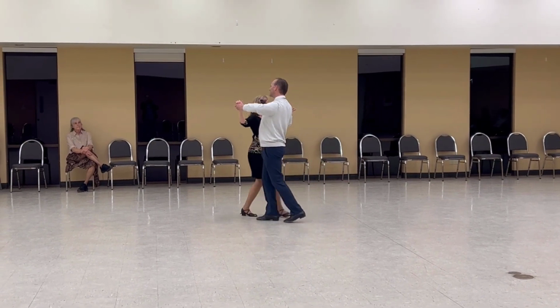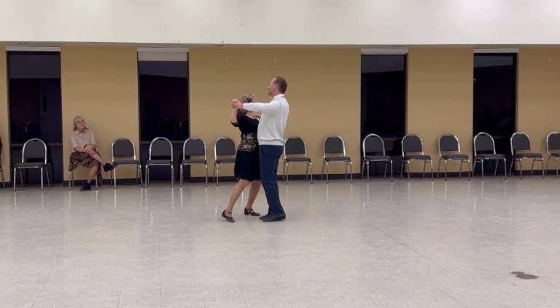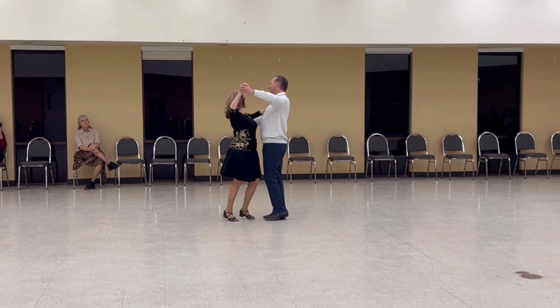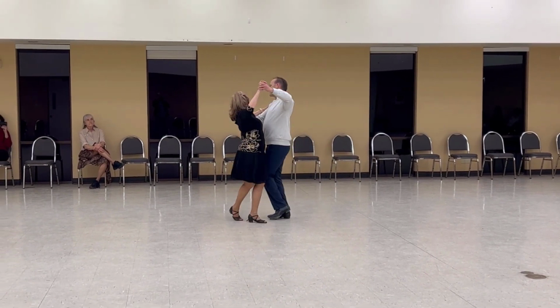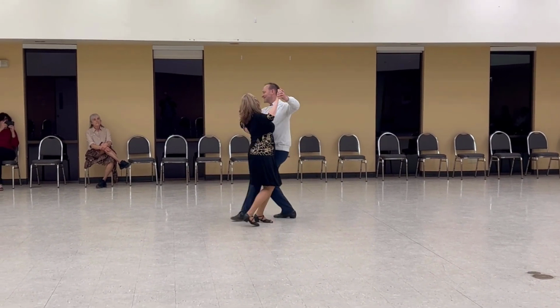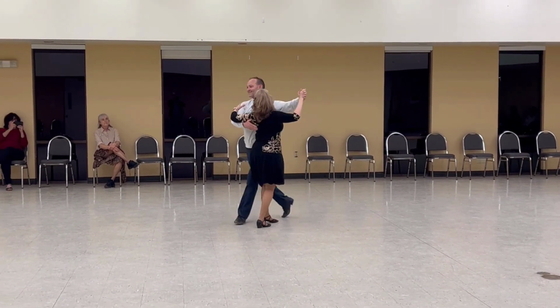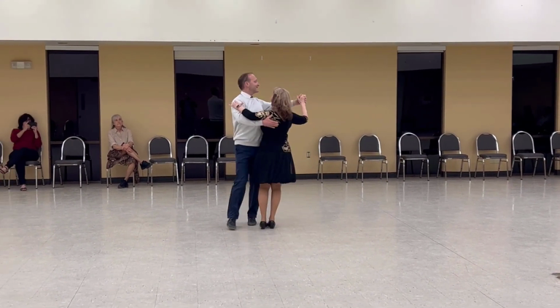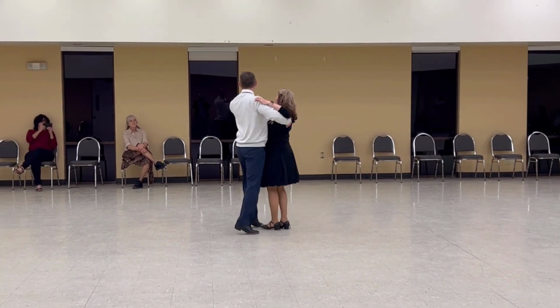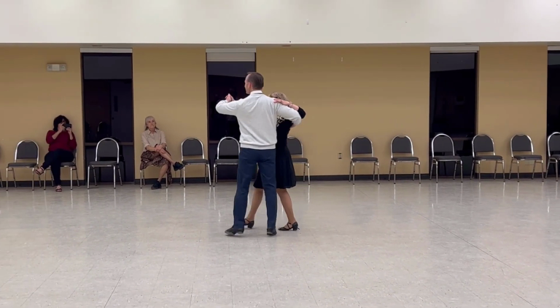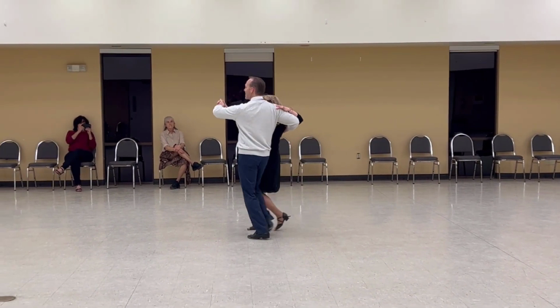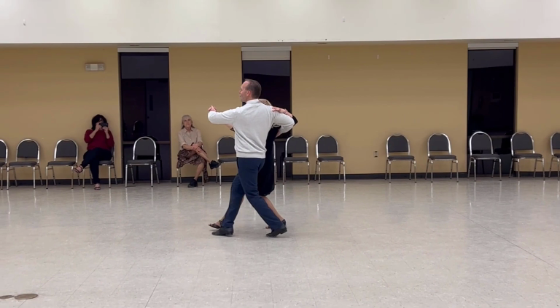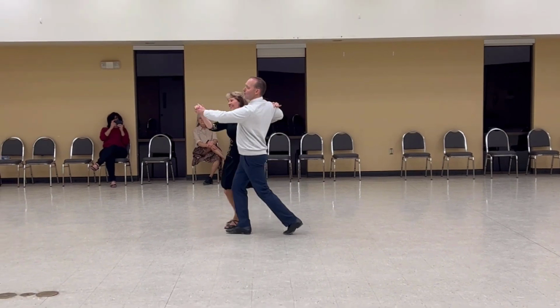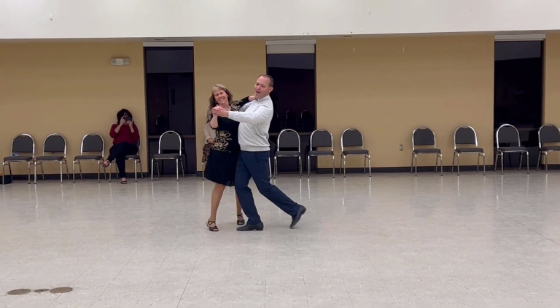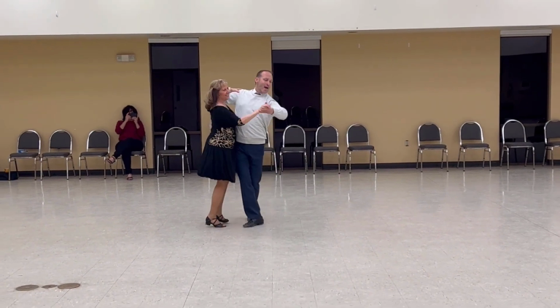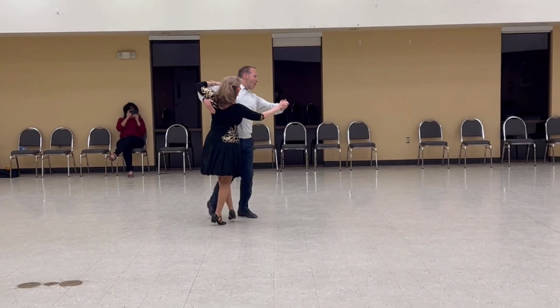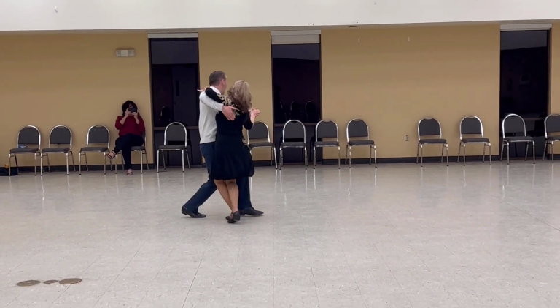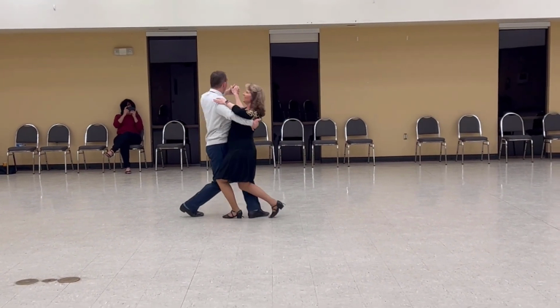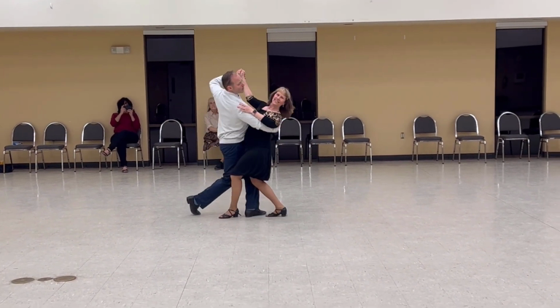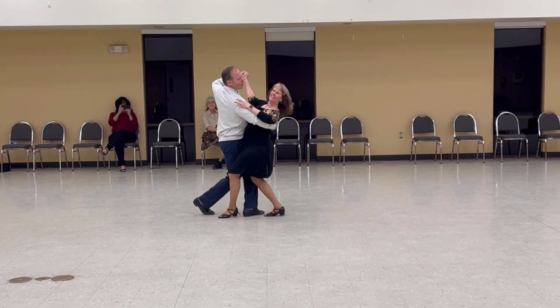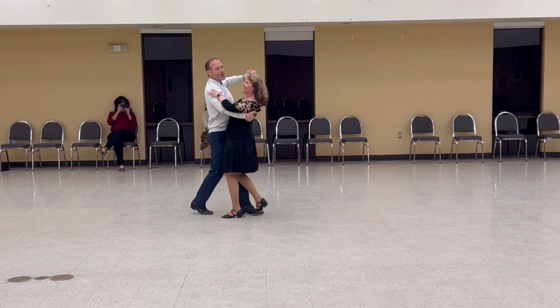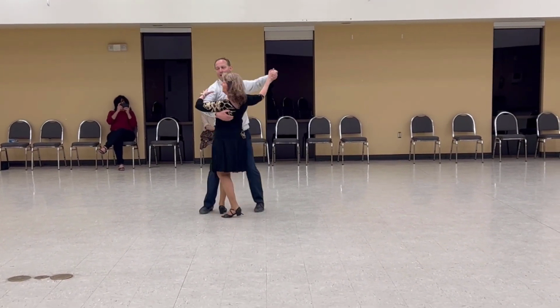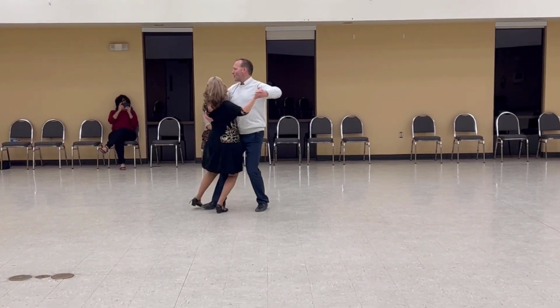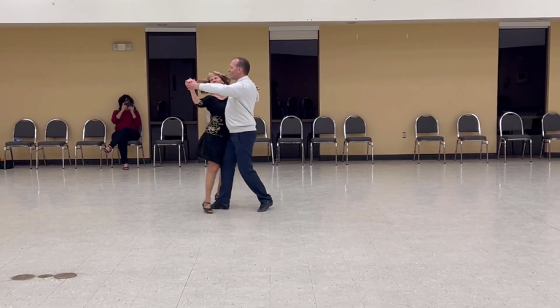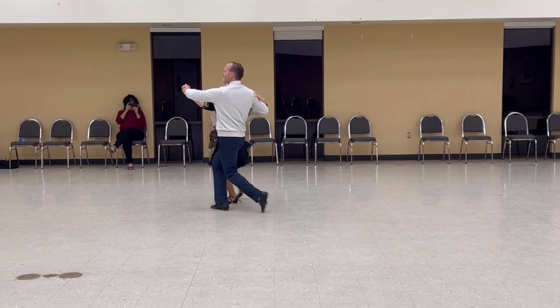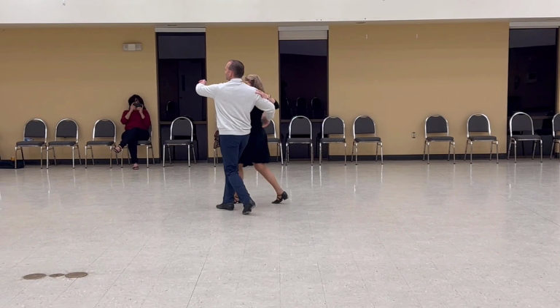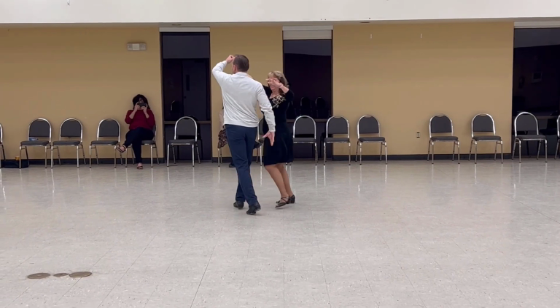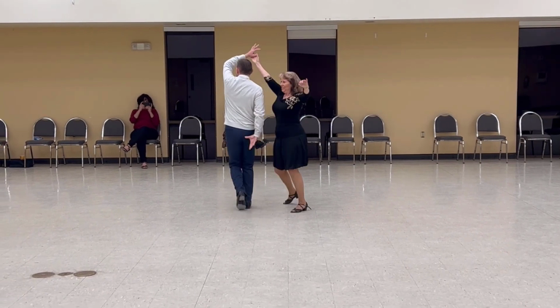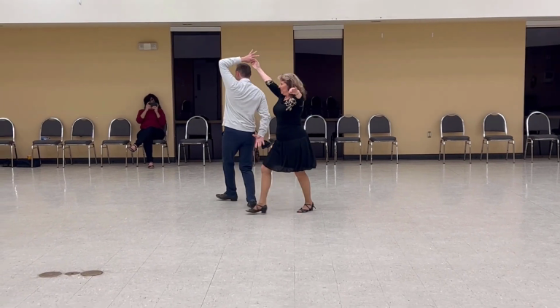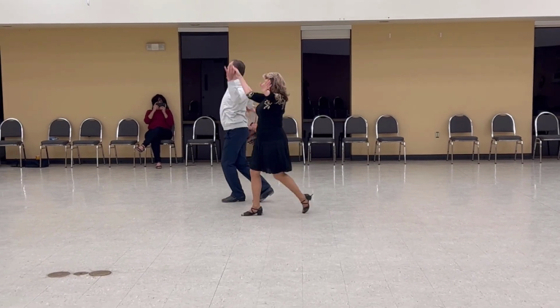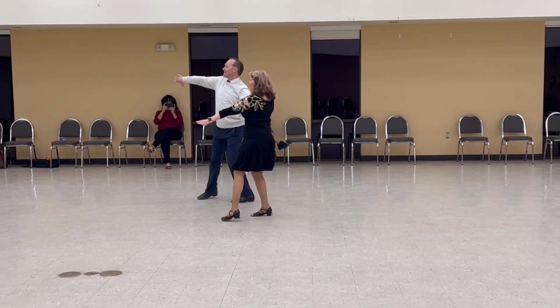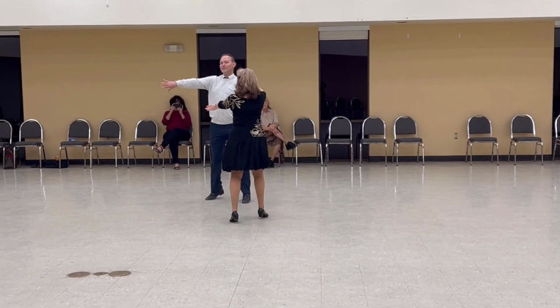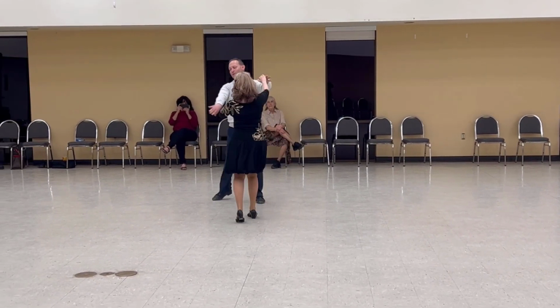Telemark semi. Big top reverse center. Contra check and switch line and wall. Step in lady ronde lariat left open. Through hover to face.